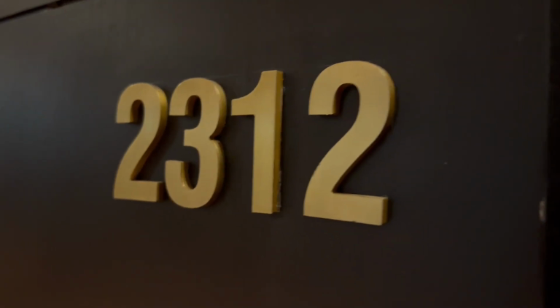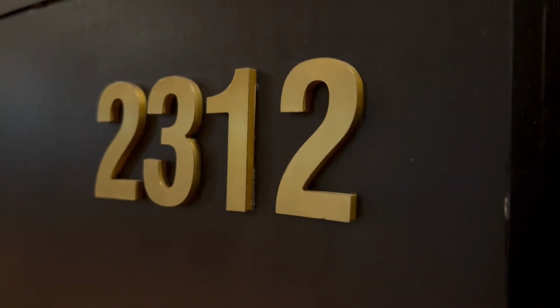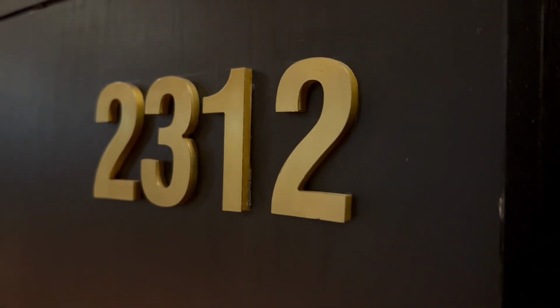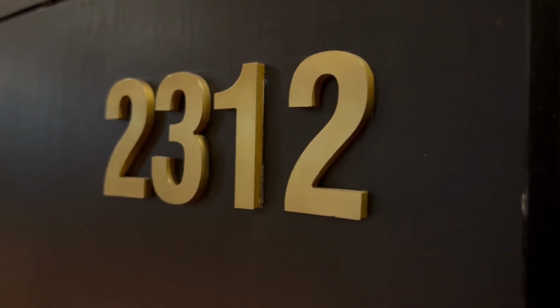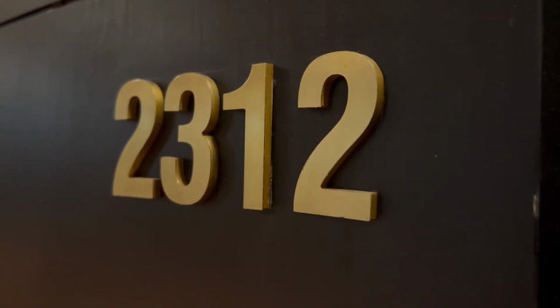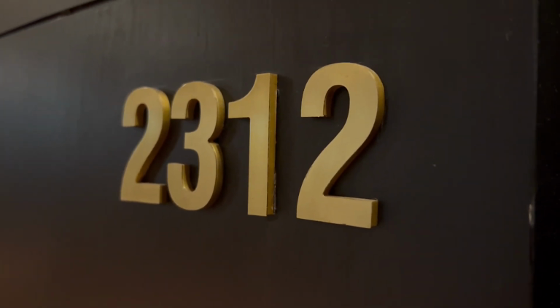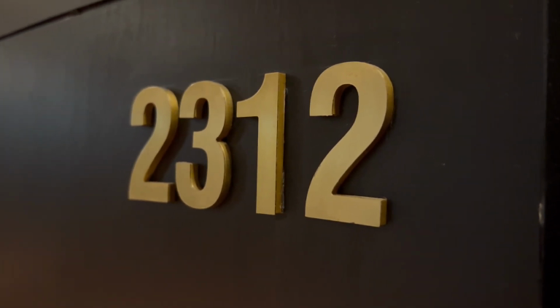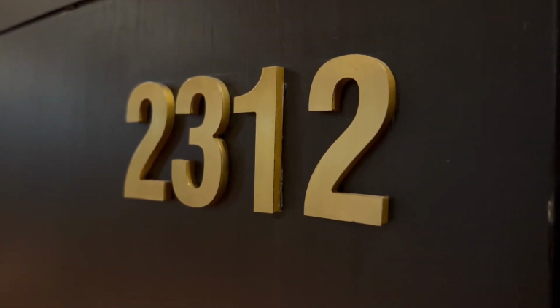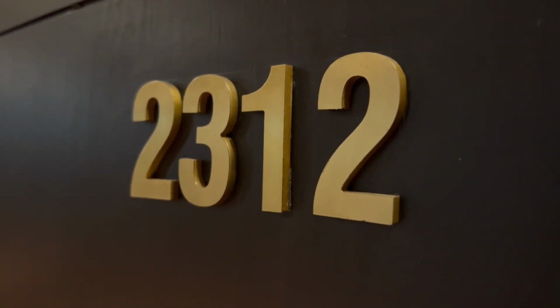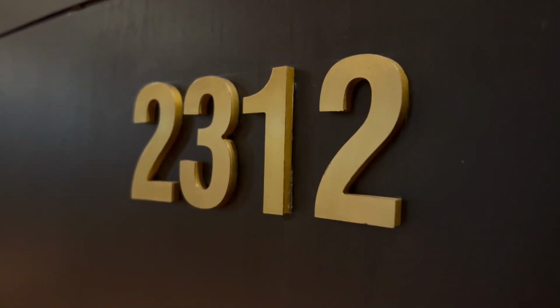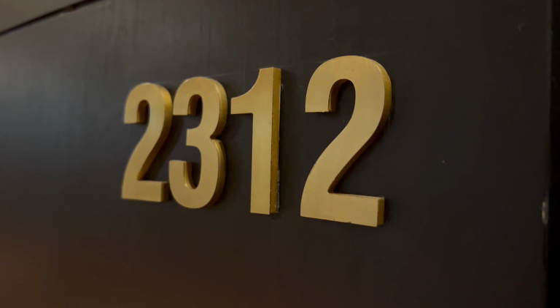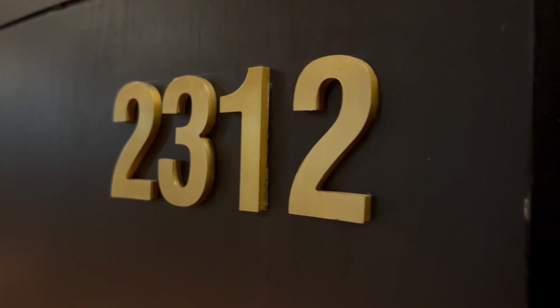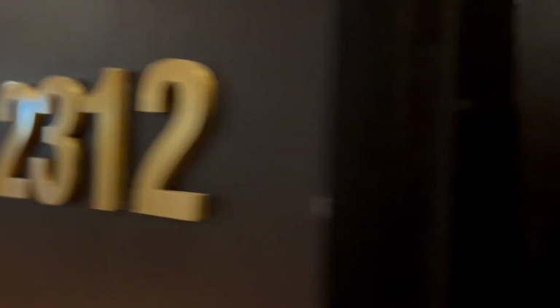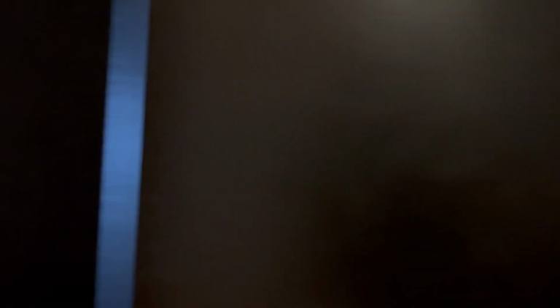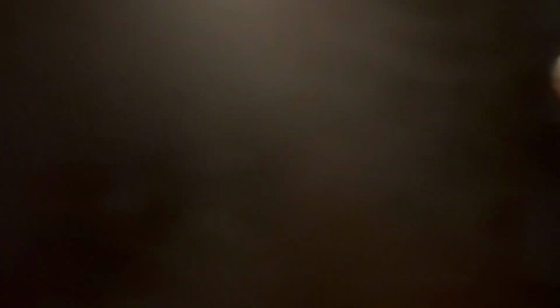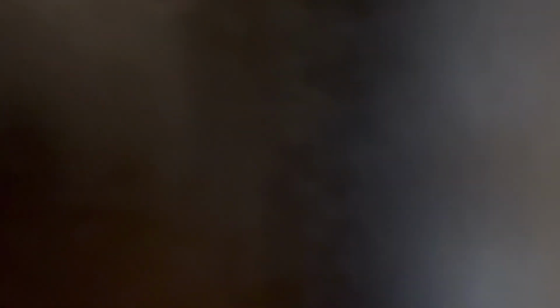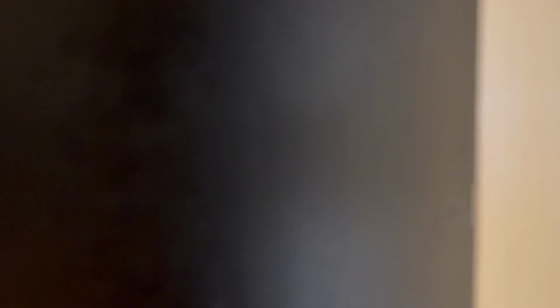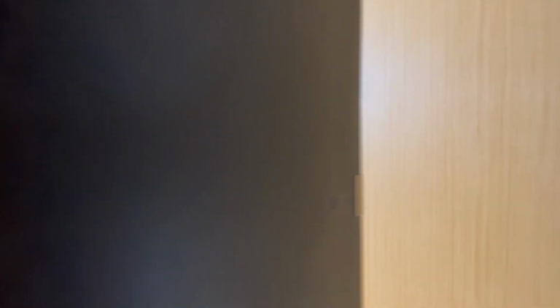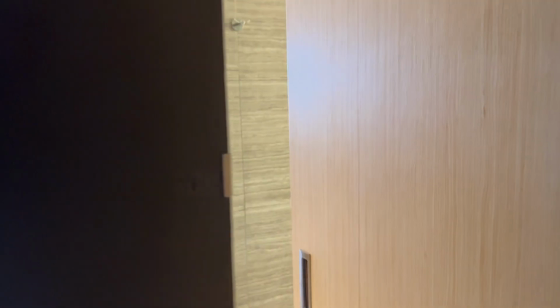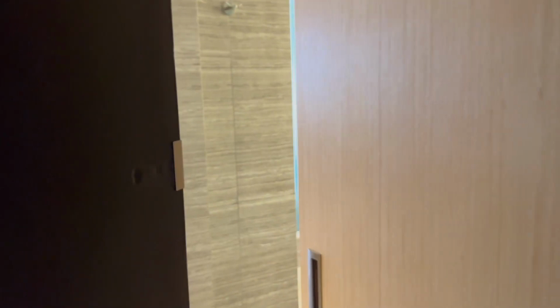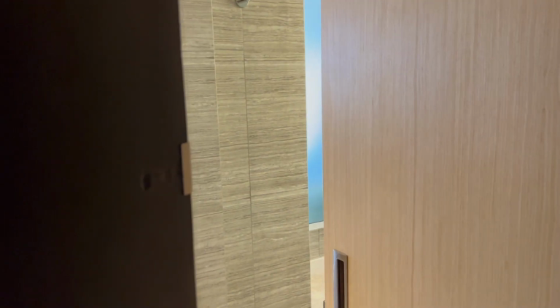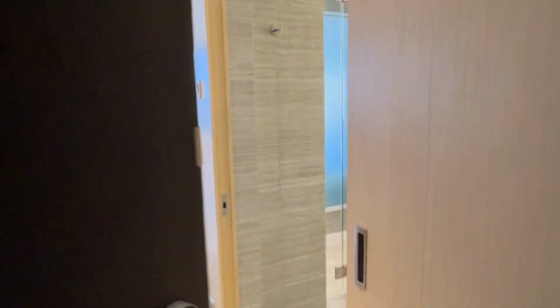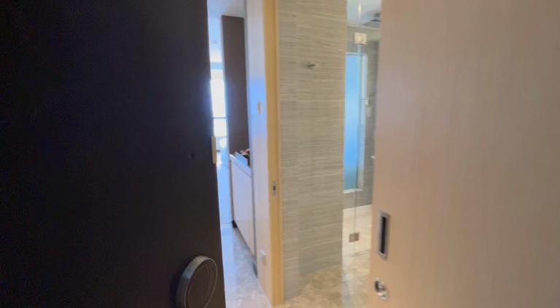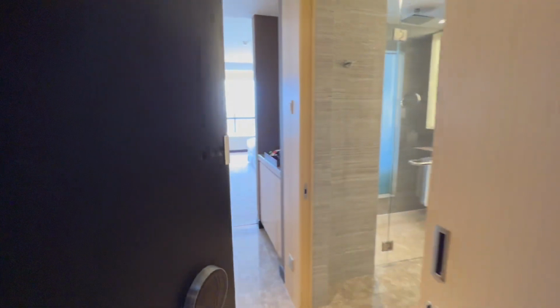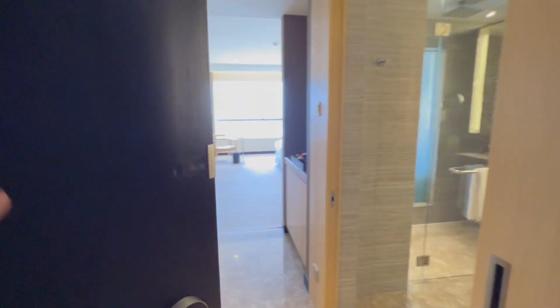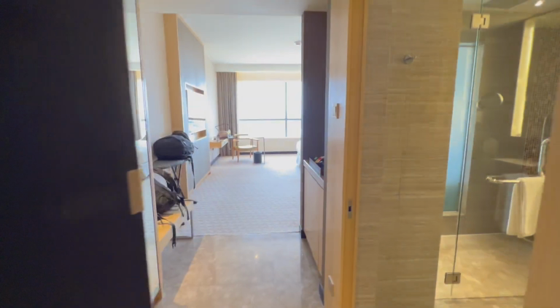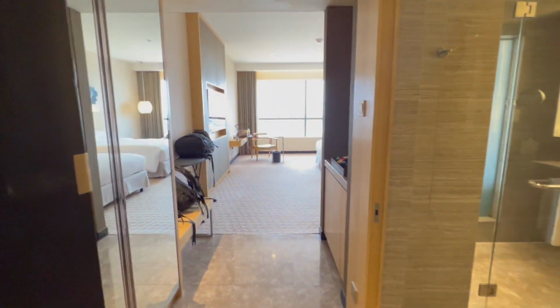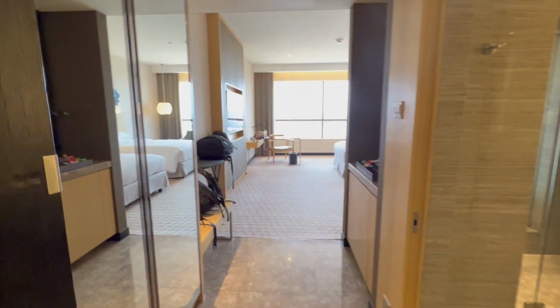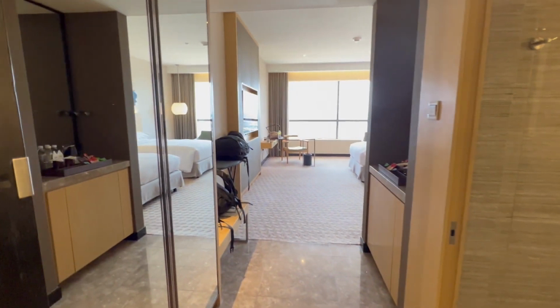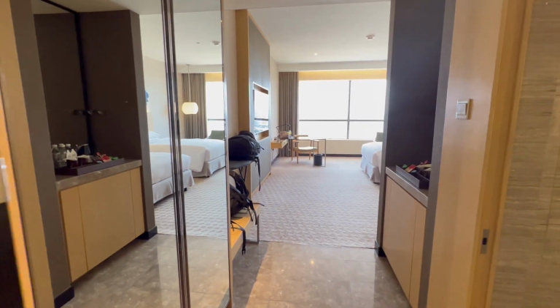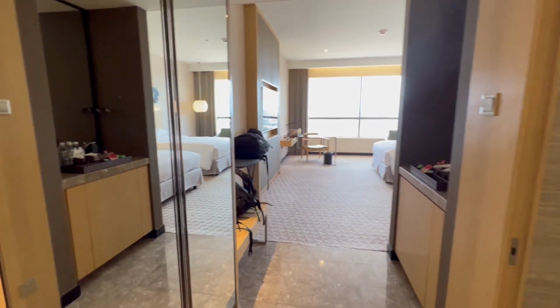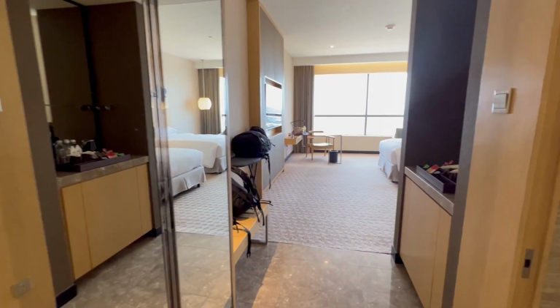This is a room tour of the Doubletree Hilton in Malacca, Malaysia. This is our room. As soon as you enter, this is what you see.